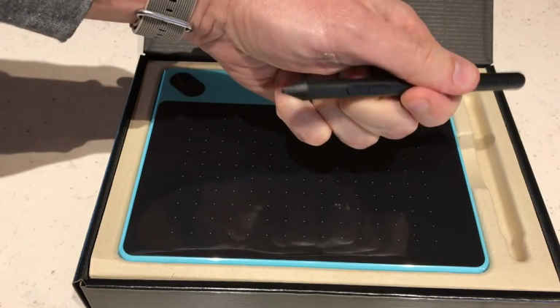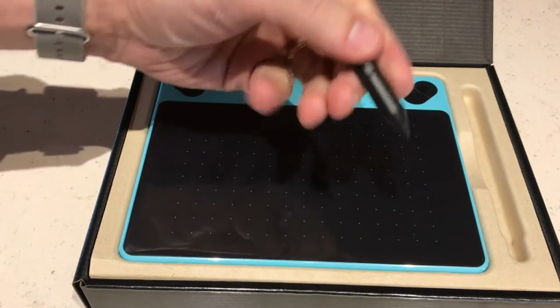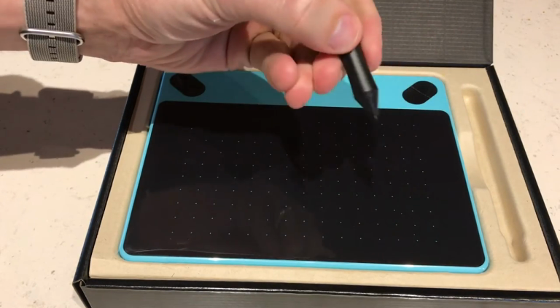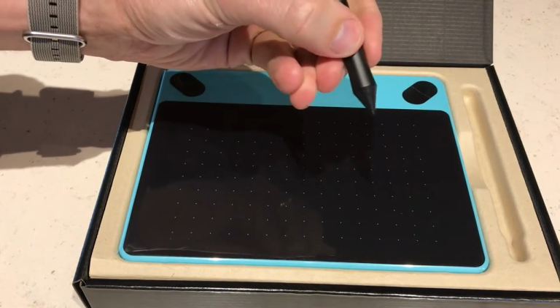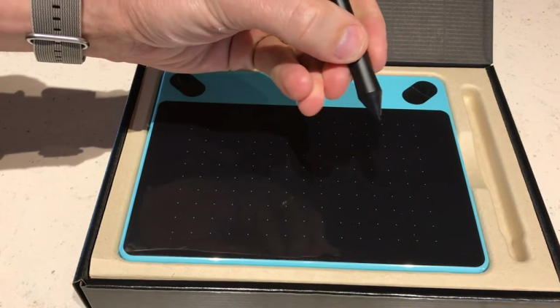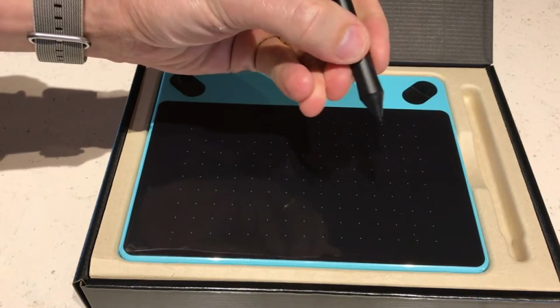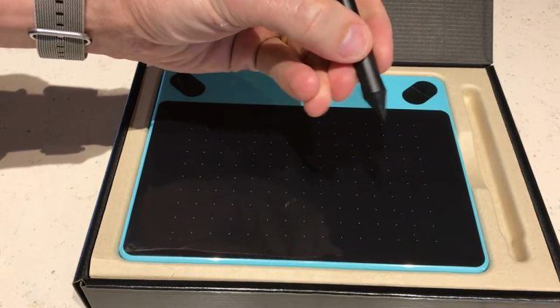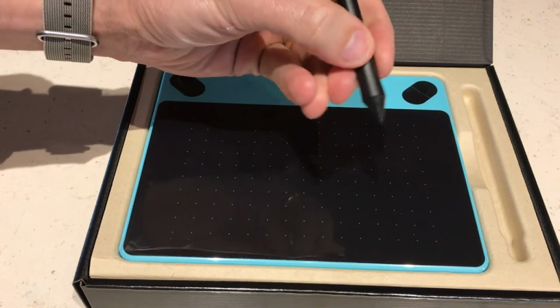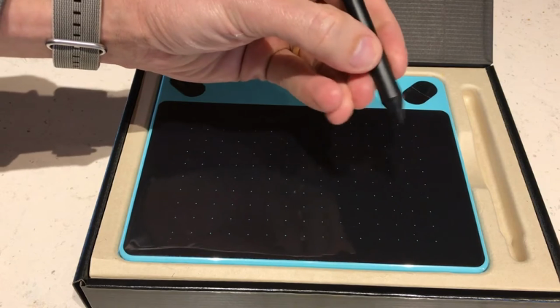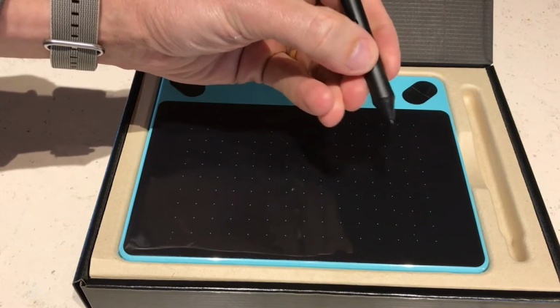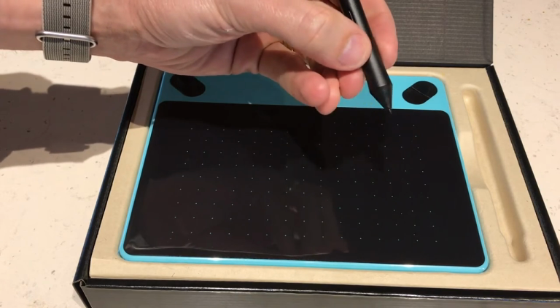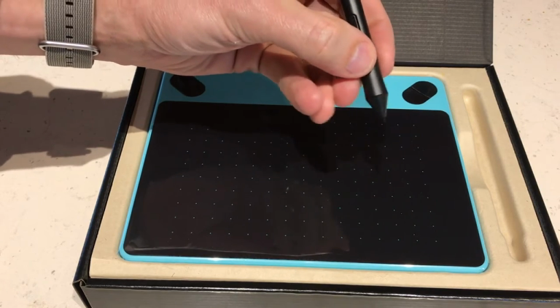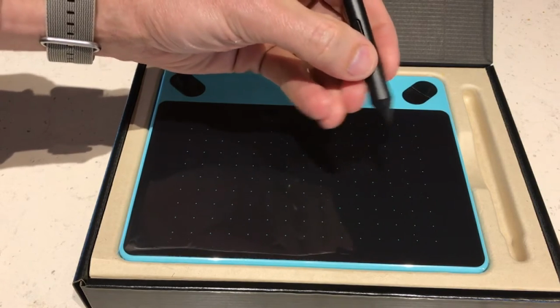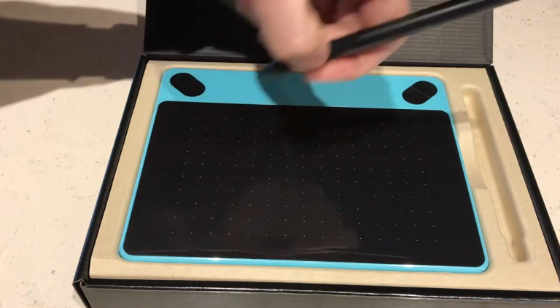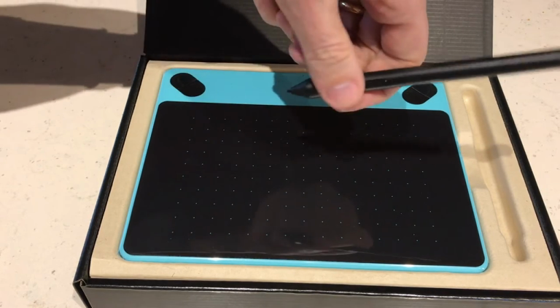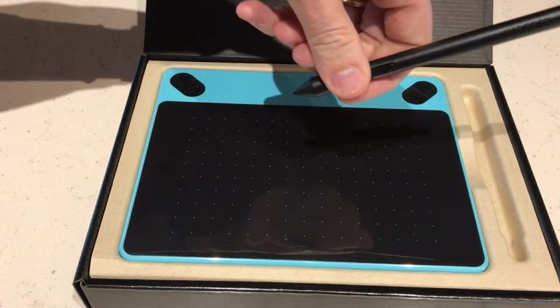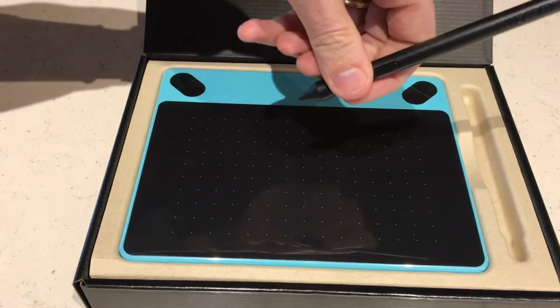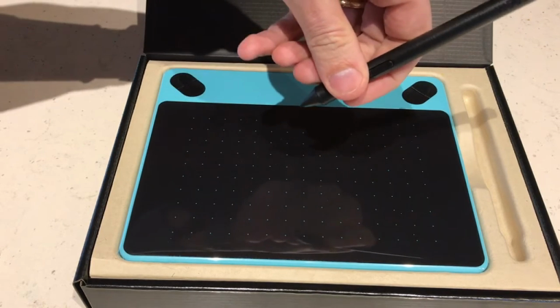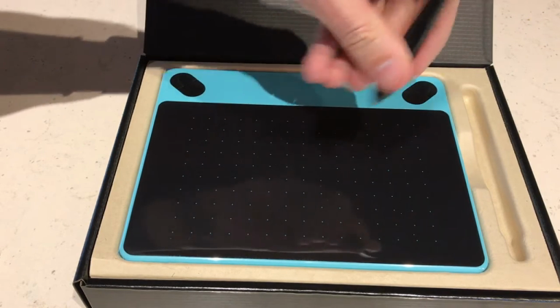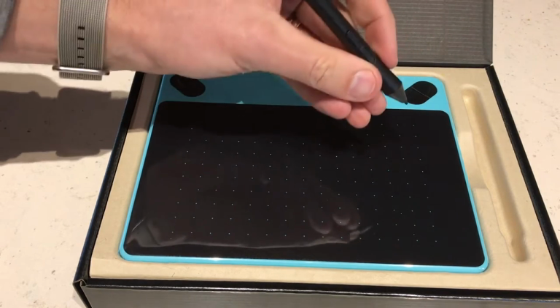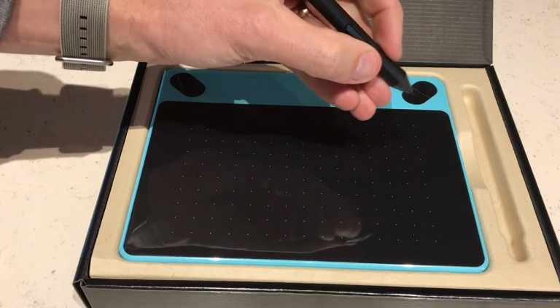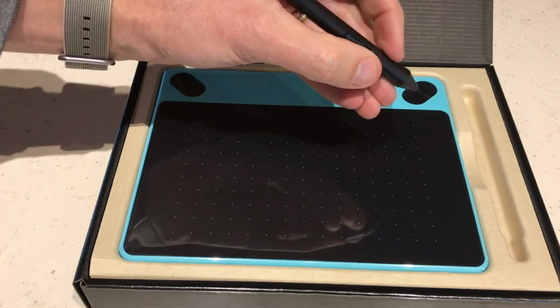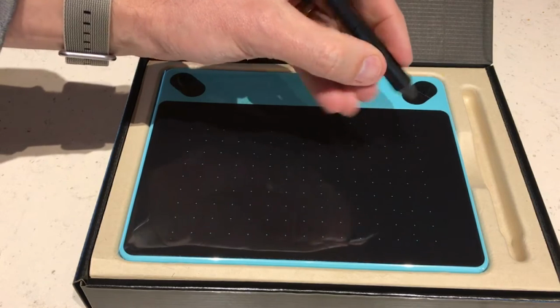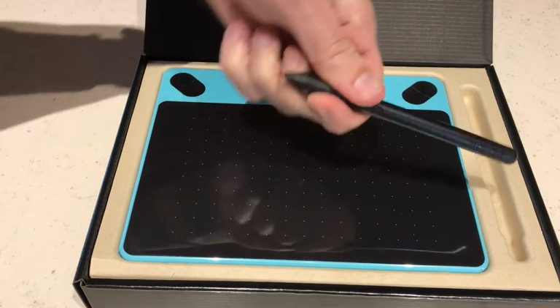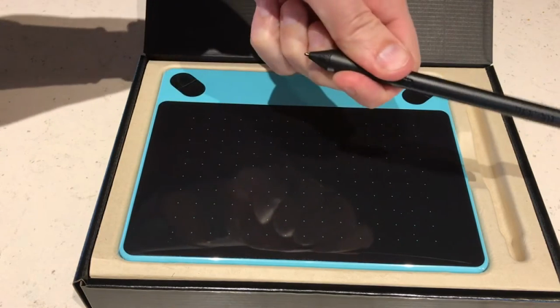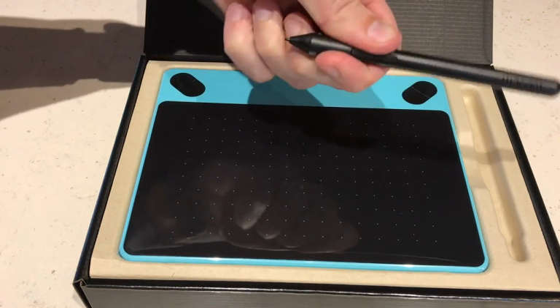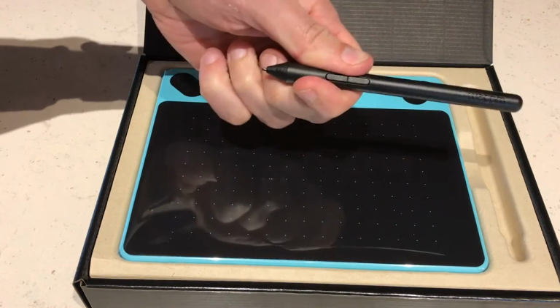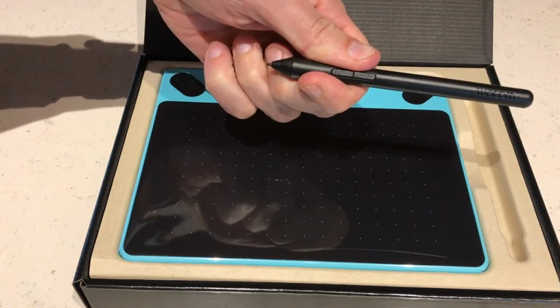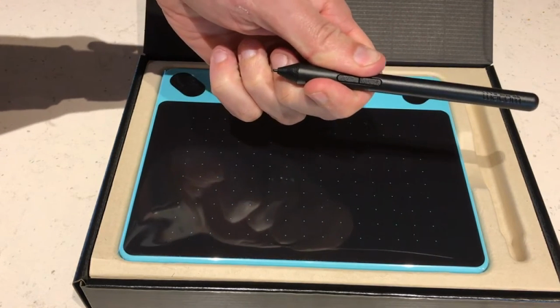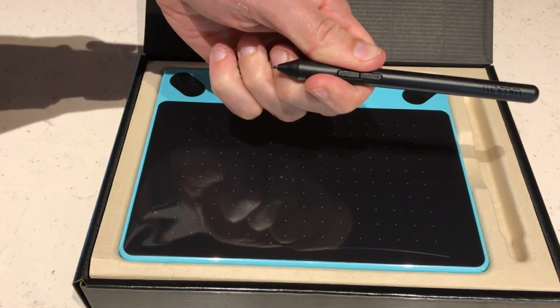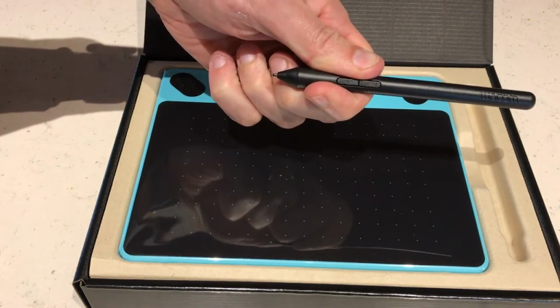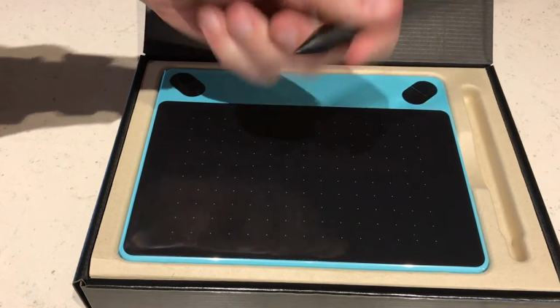The pen is definitely a good weight. It feels solid. The two buttons that are on the pen give nice feedback.